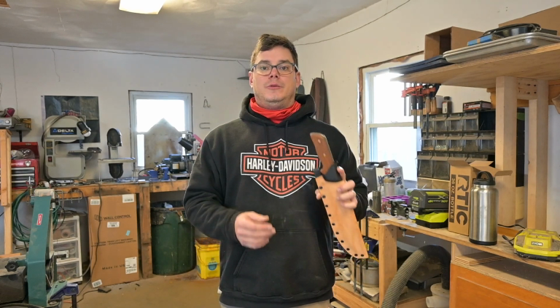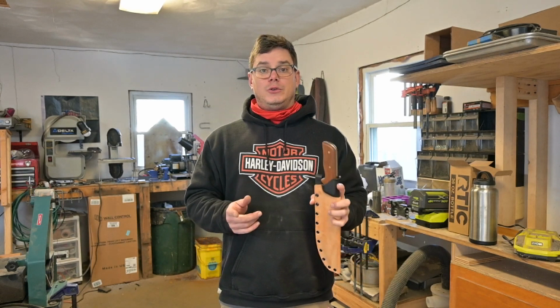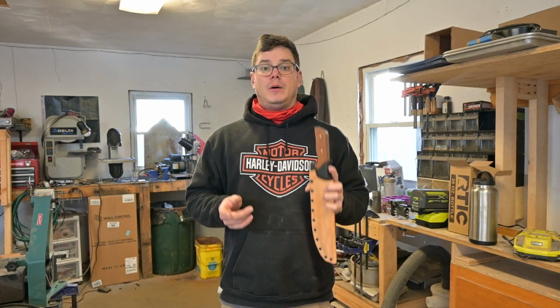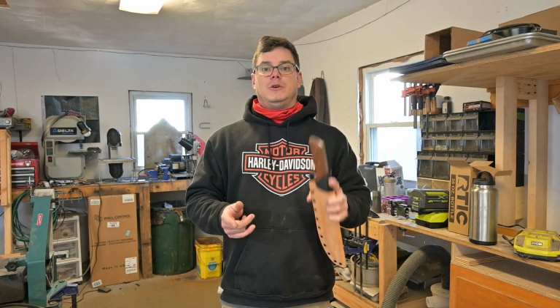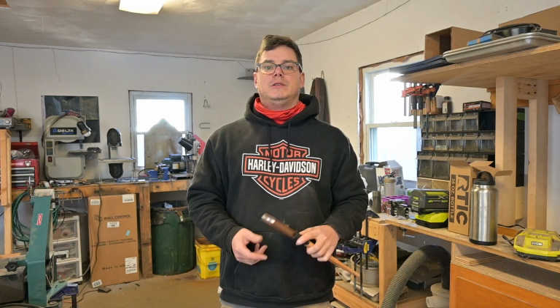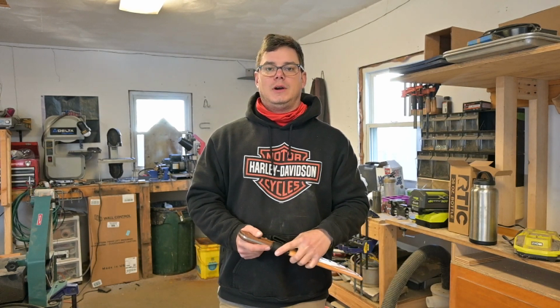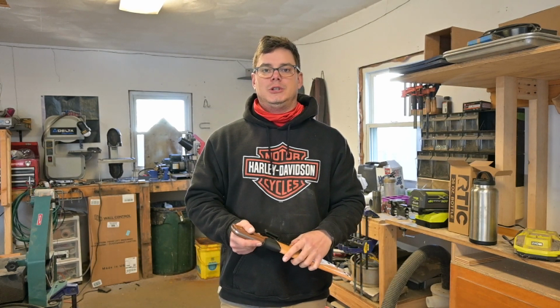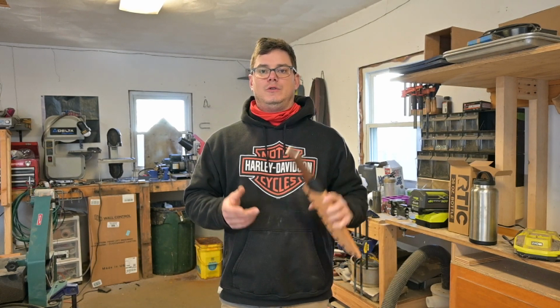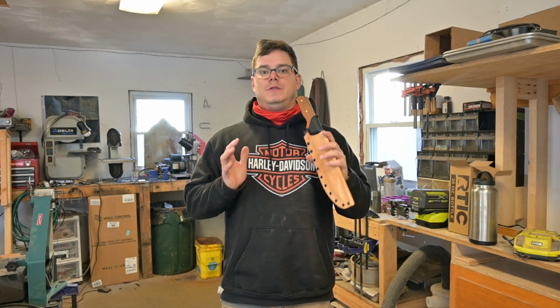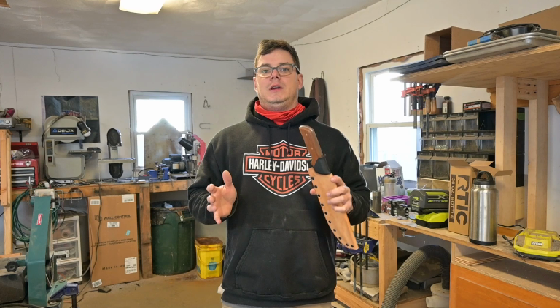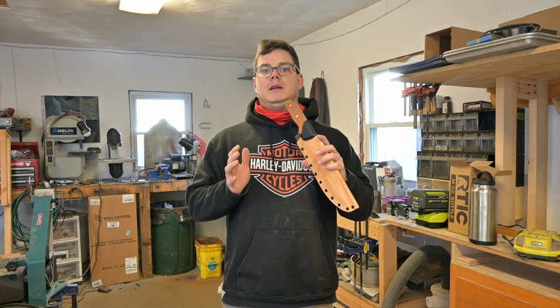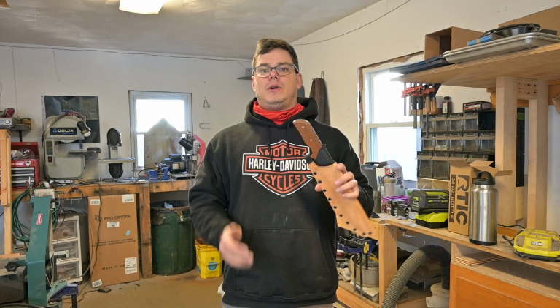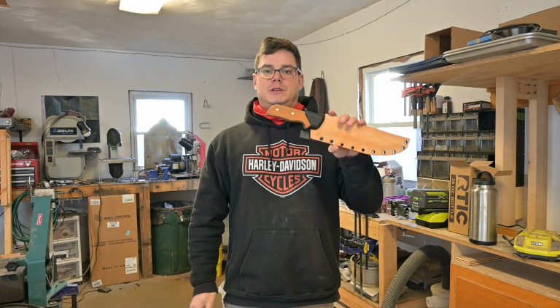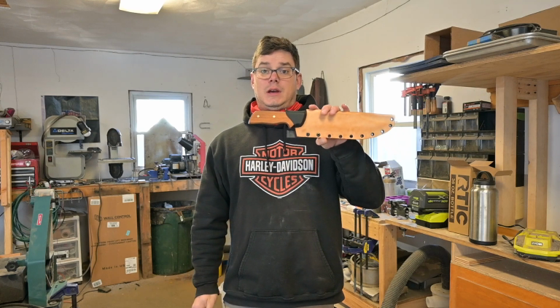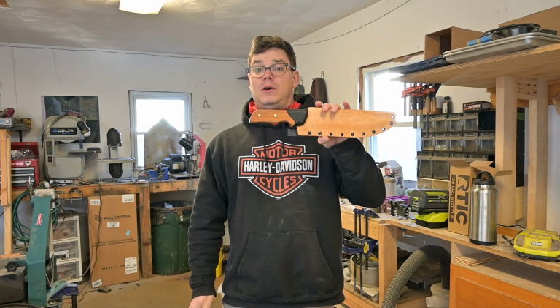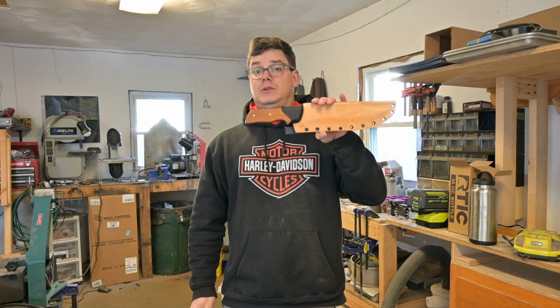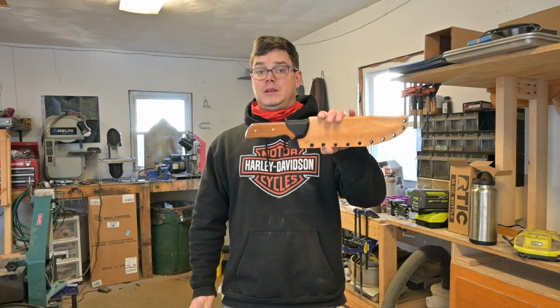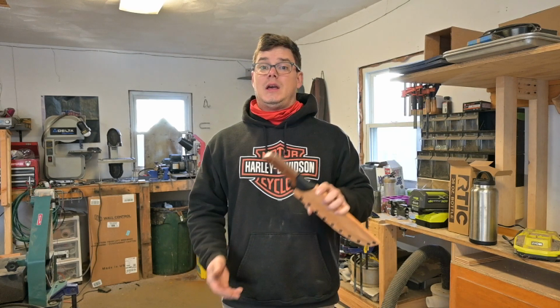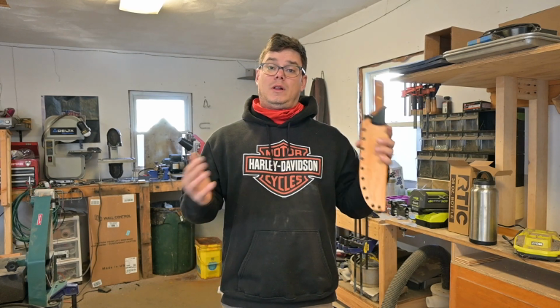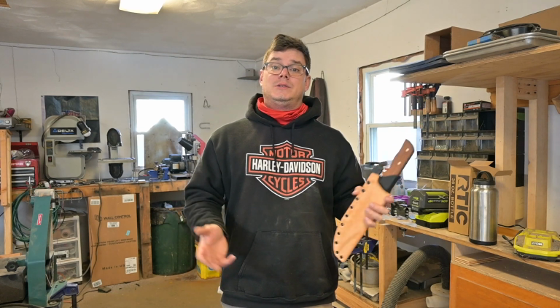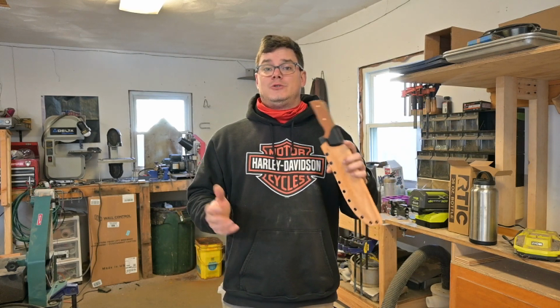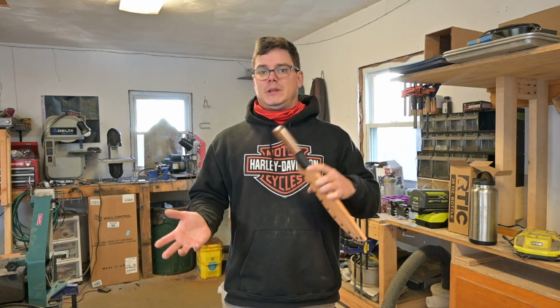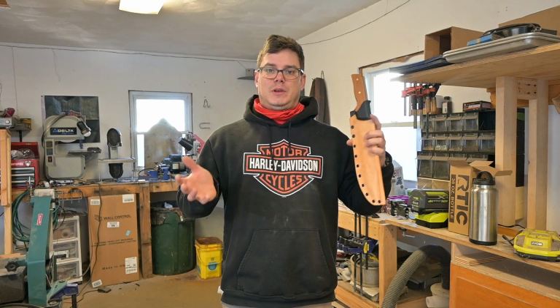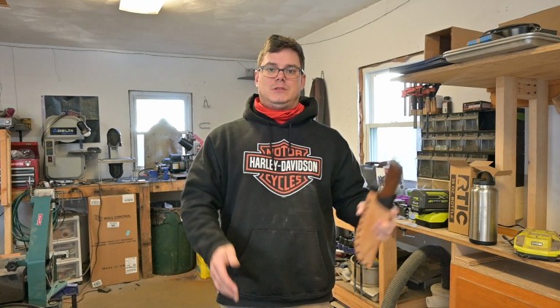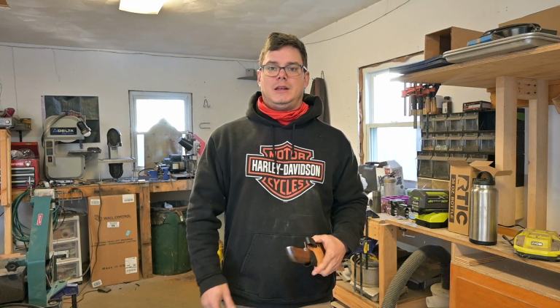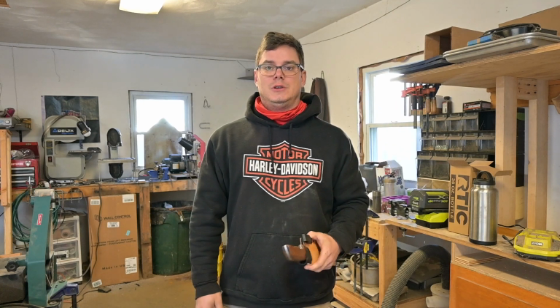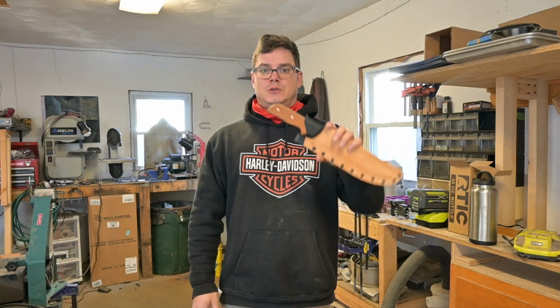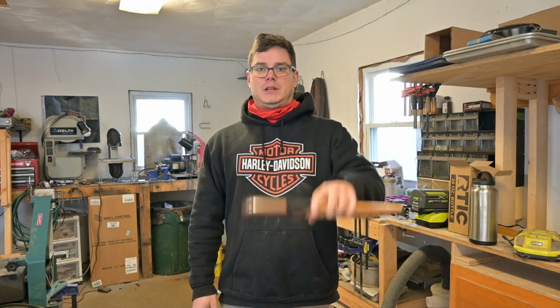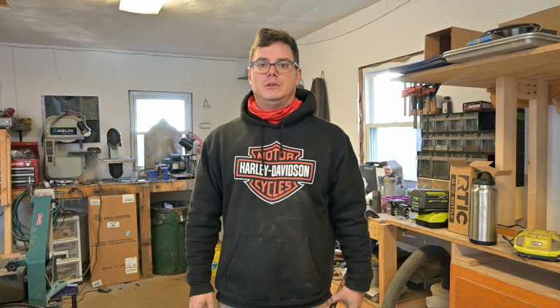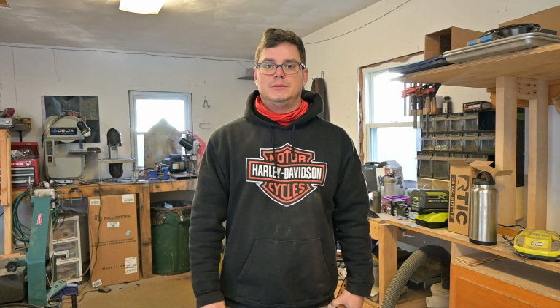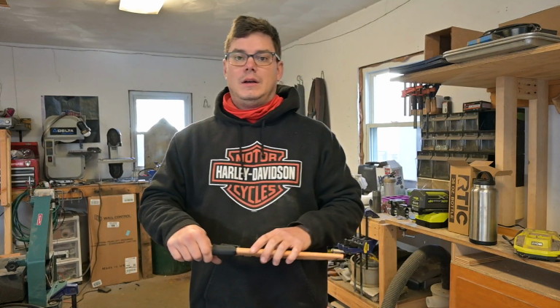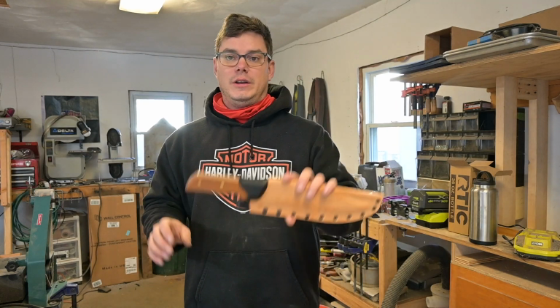Before I do that, please go ahead and subscribe to the channel so you can see any and all projects like these, as well as truck bed camping and things of that nature. So let's get into it.